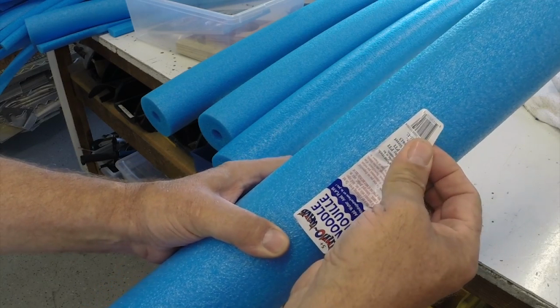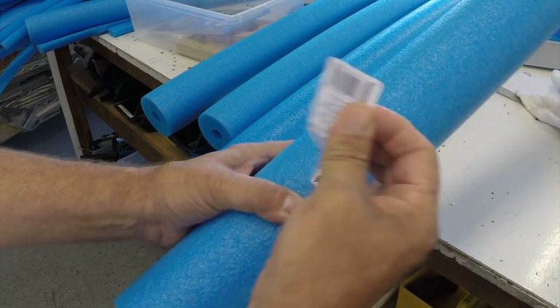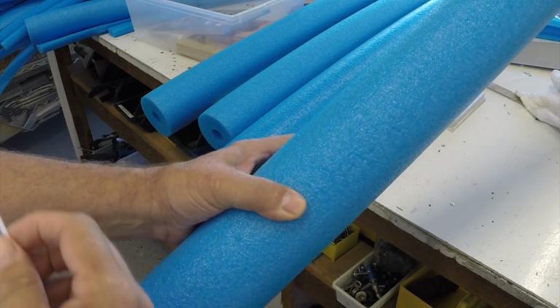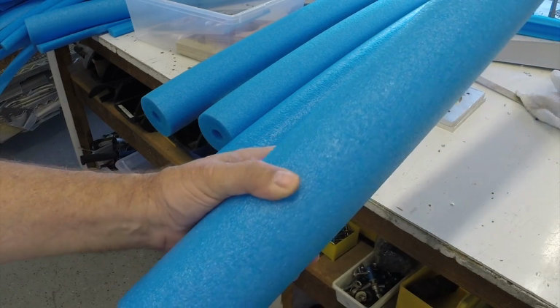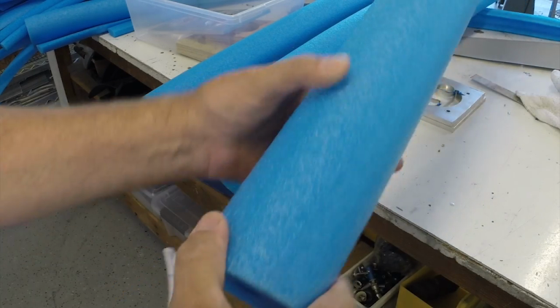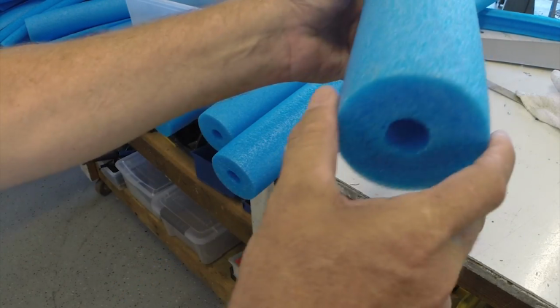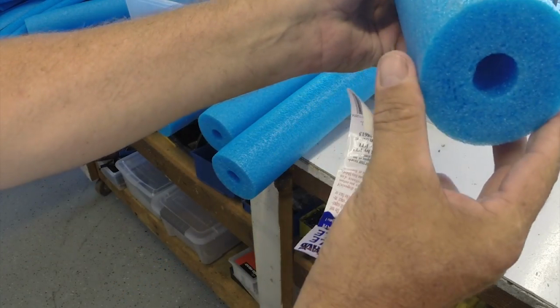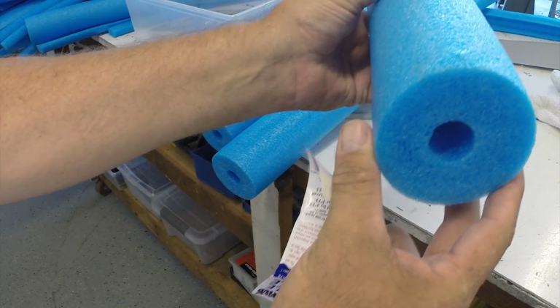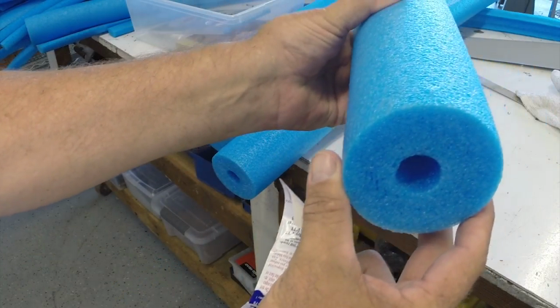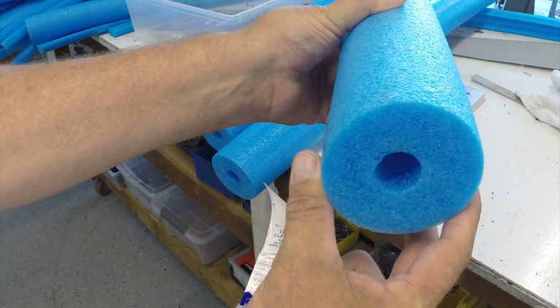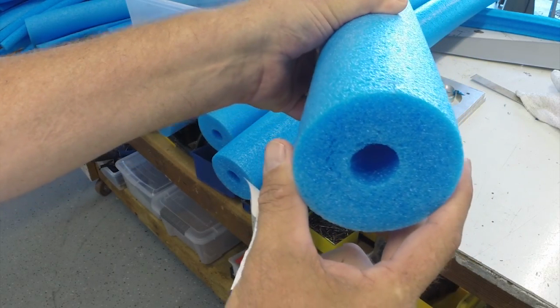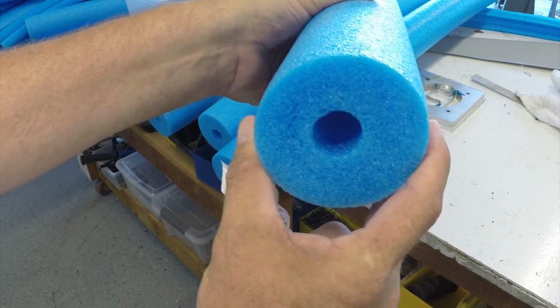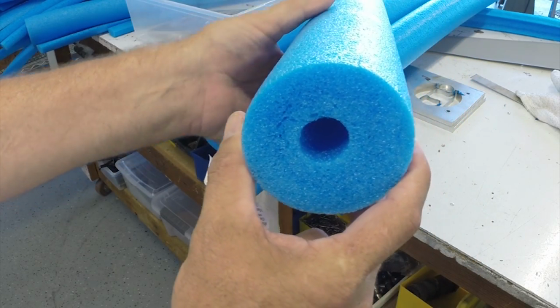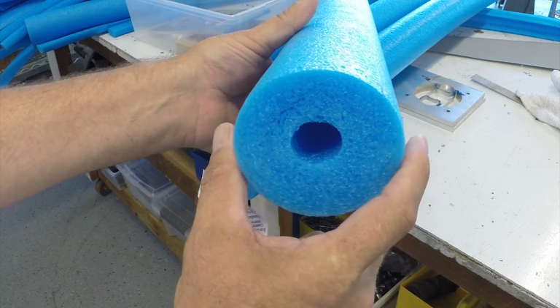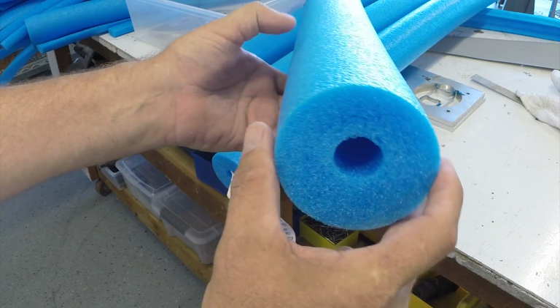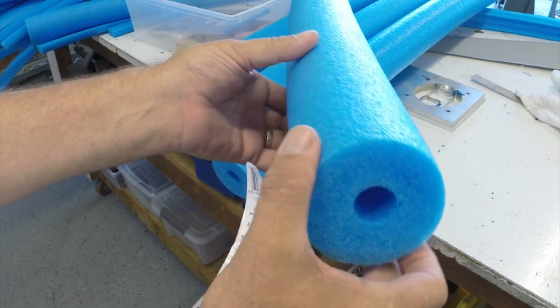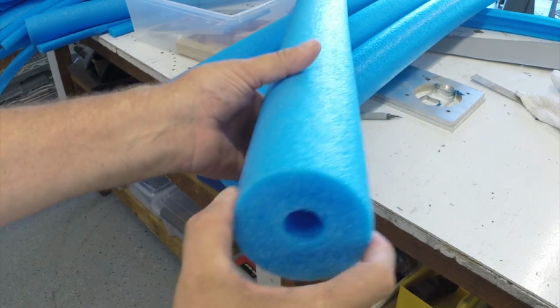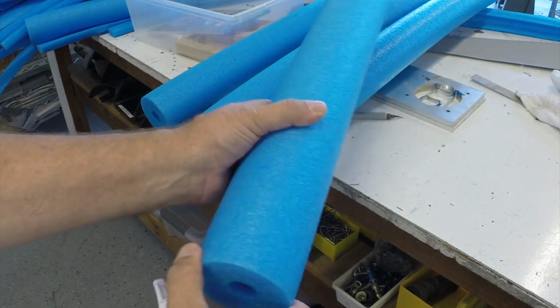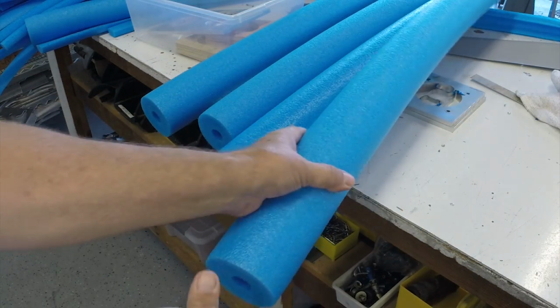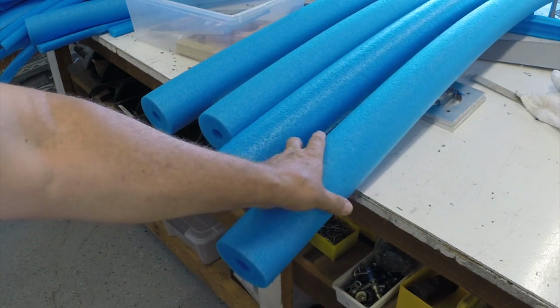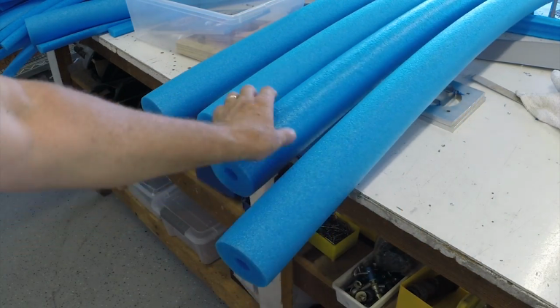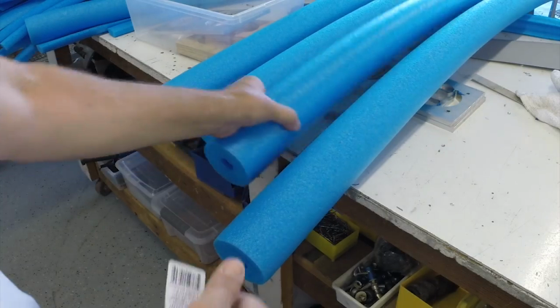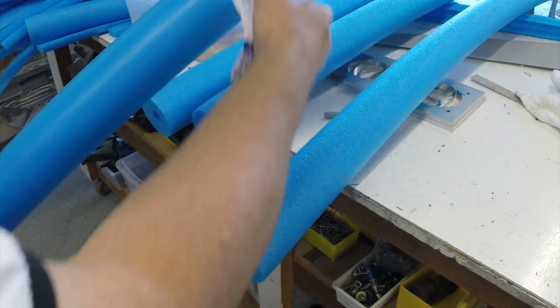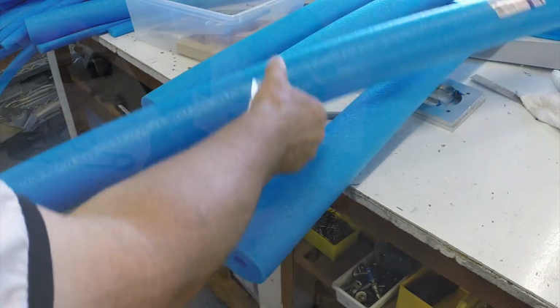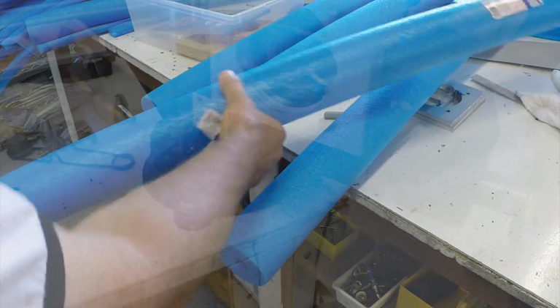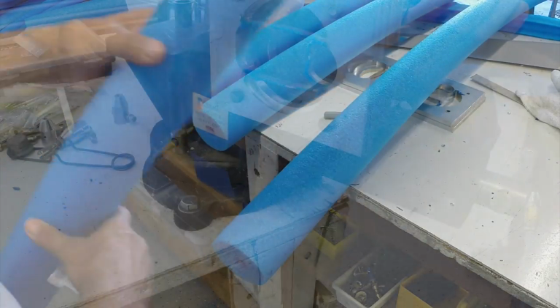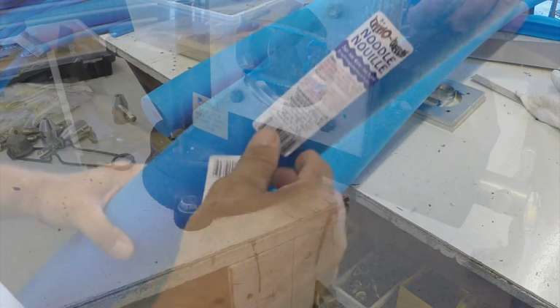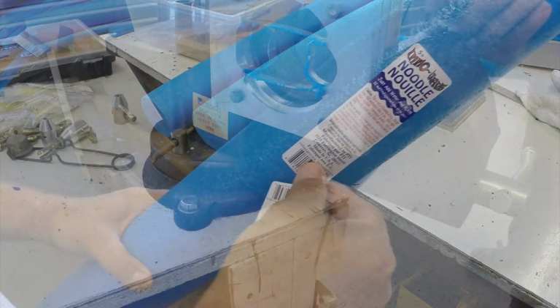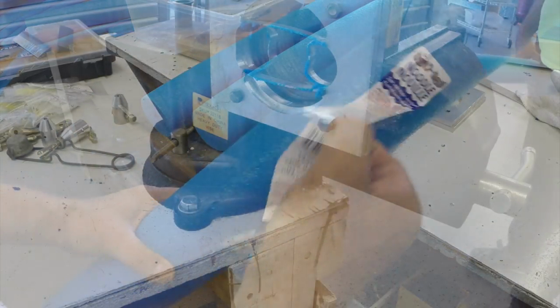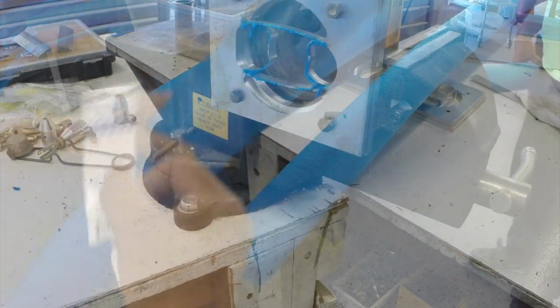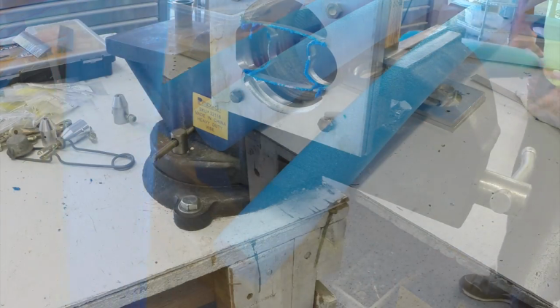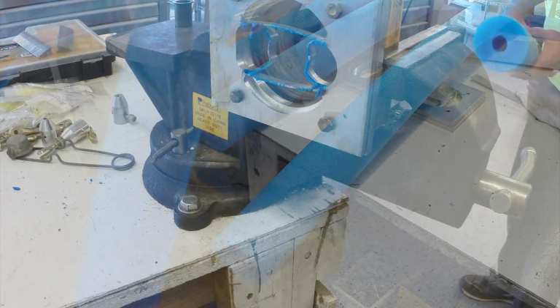Next, we will simply take a standard 3-inch pool noodle. We can buy these pool noodles at many different stores including Walmart, Lowe's, Home Depot, and Target. We simply remove the labels from the pool noodles and they are ready to be cut.